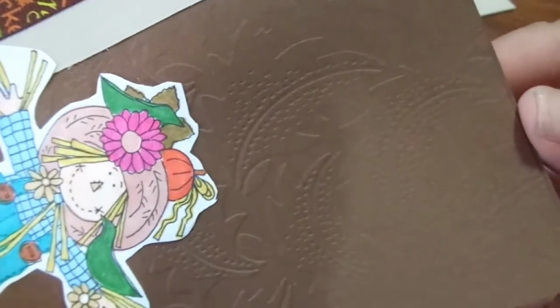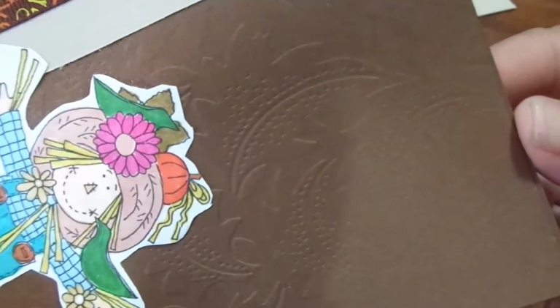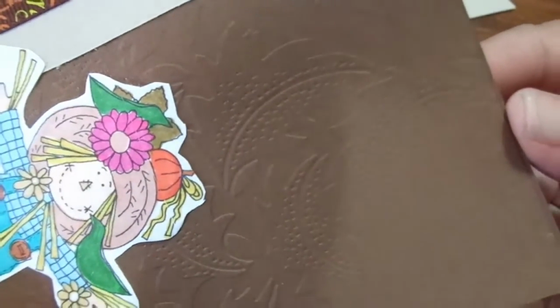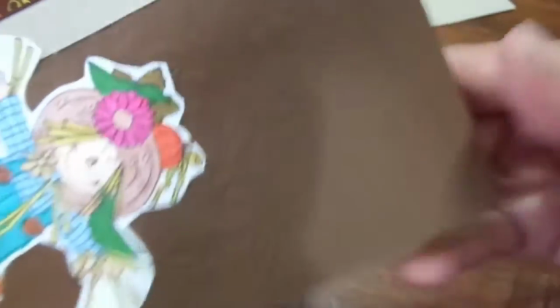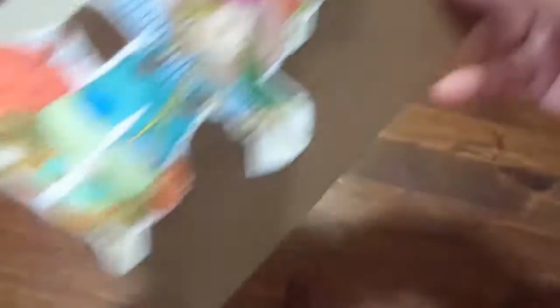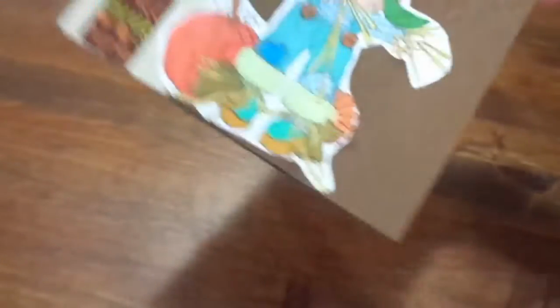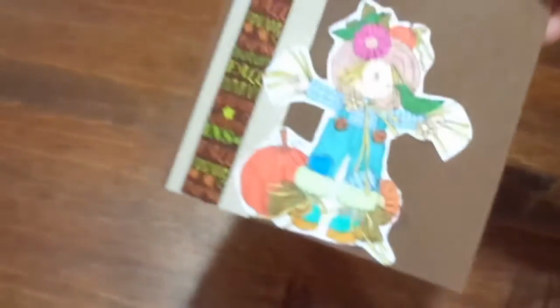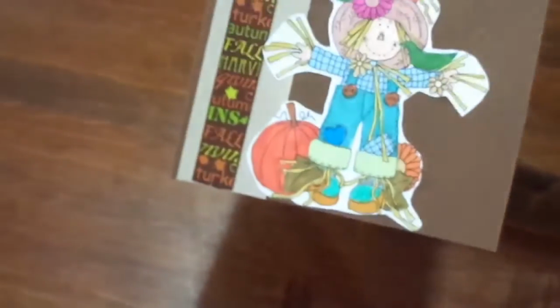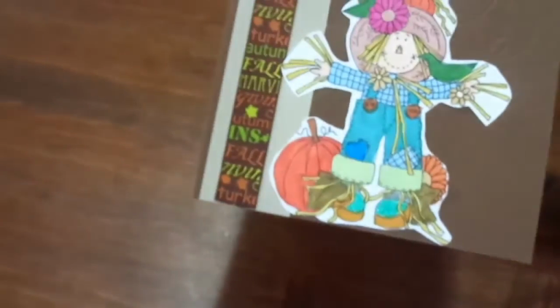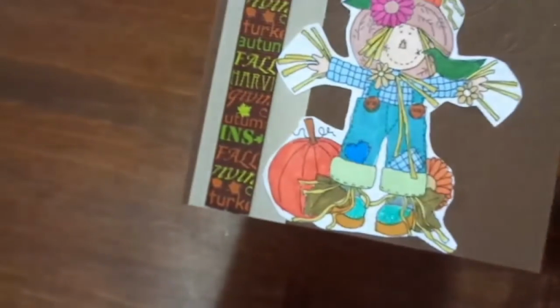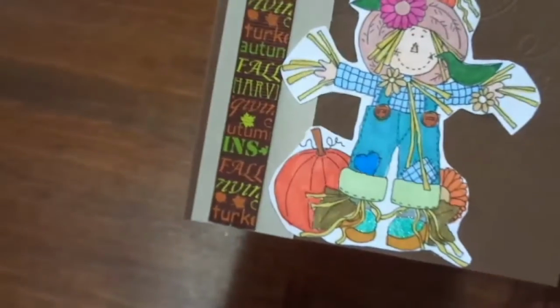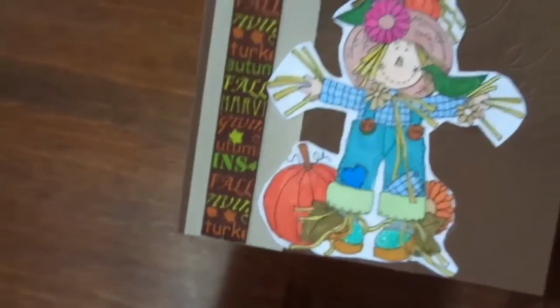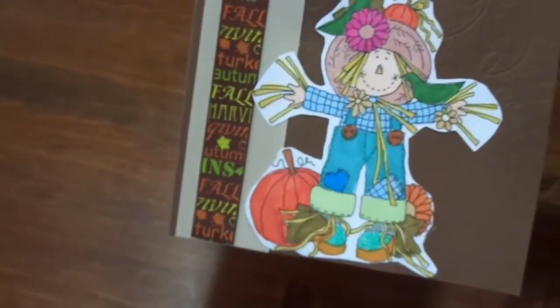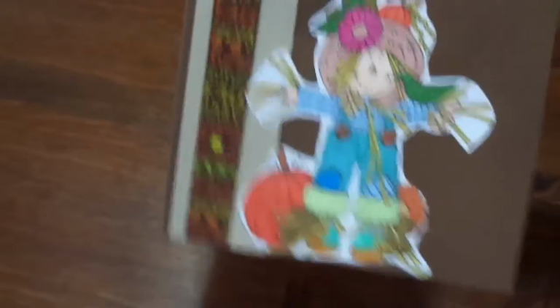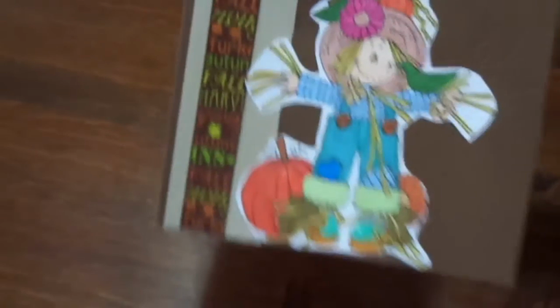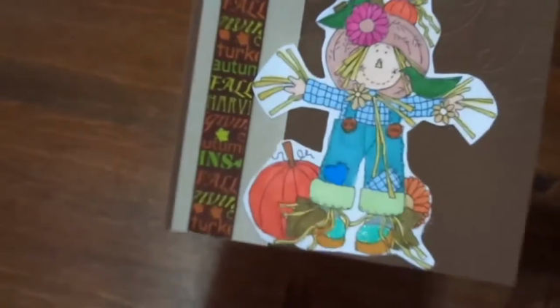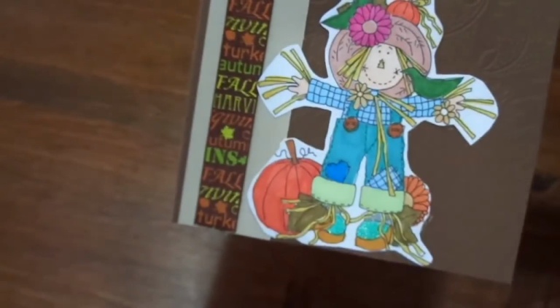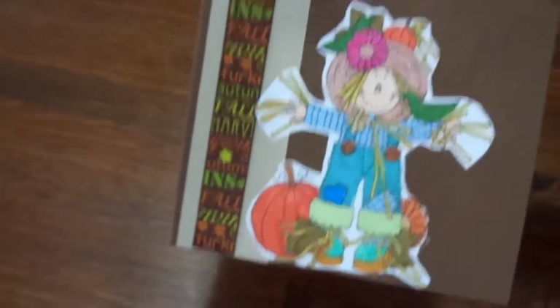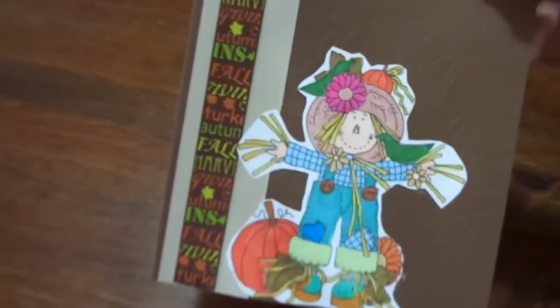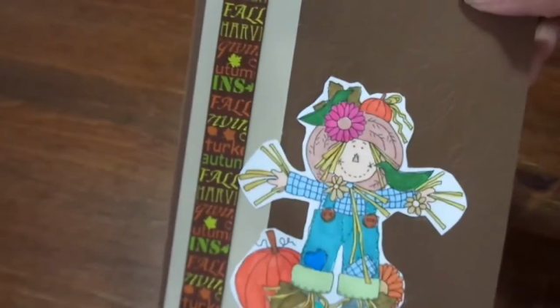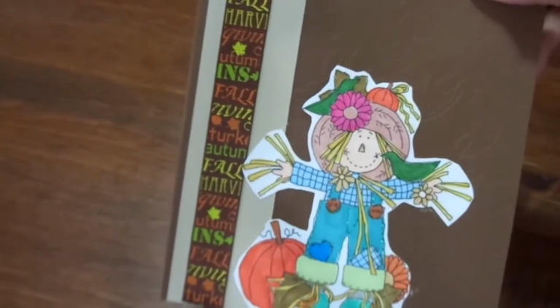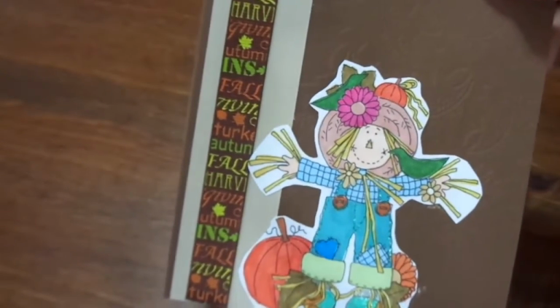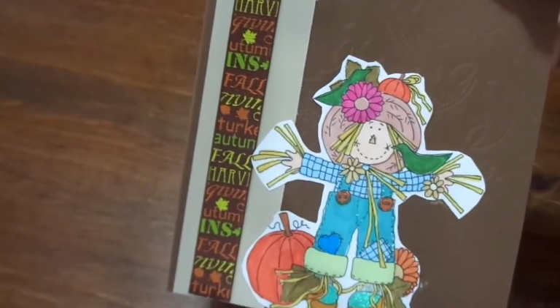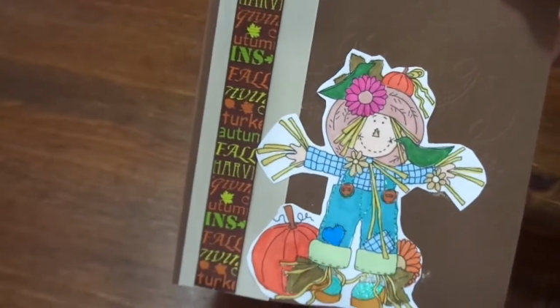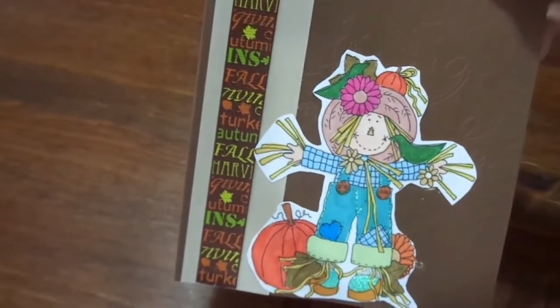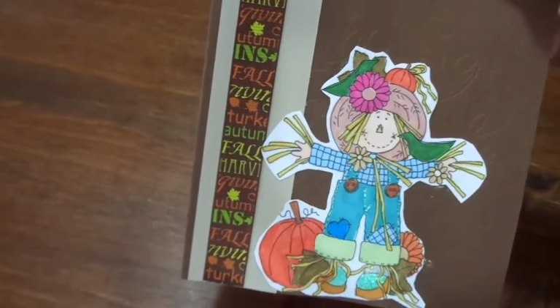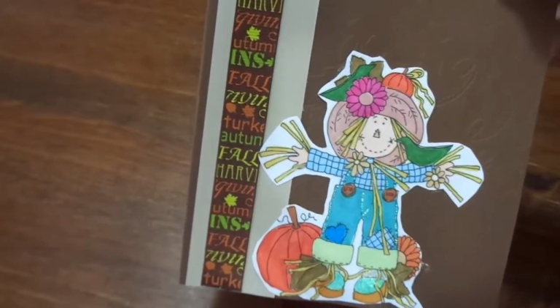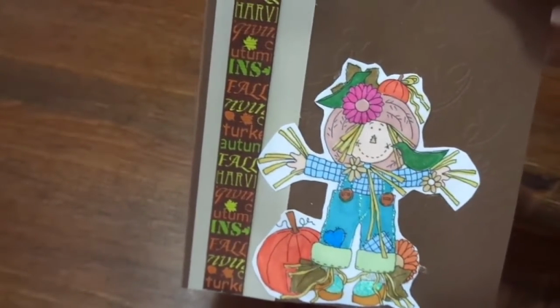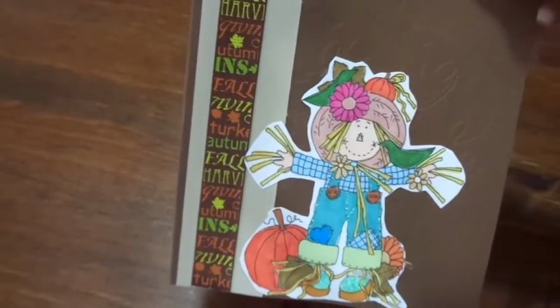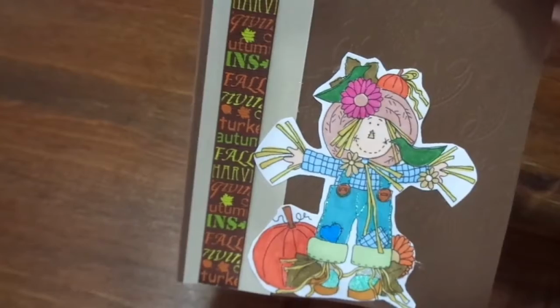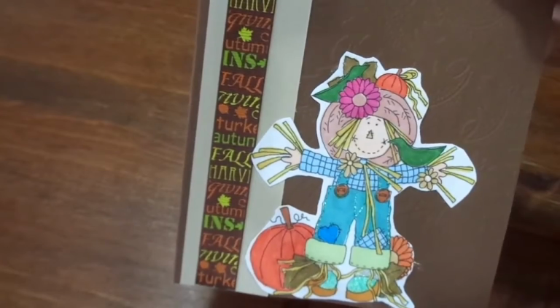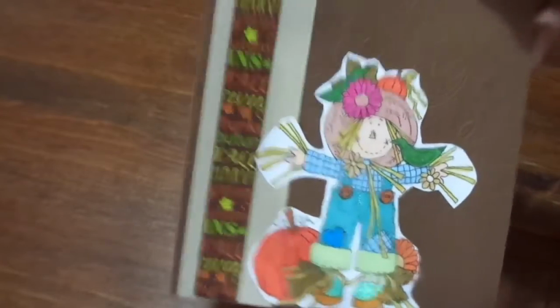See that embossing? I love it. And that's what that little scarecrow looks like with little pumpkins. Super cute. Love the way they came out.